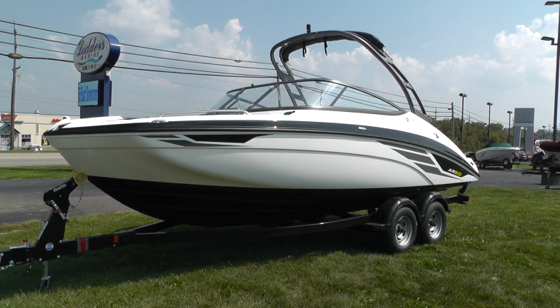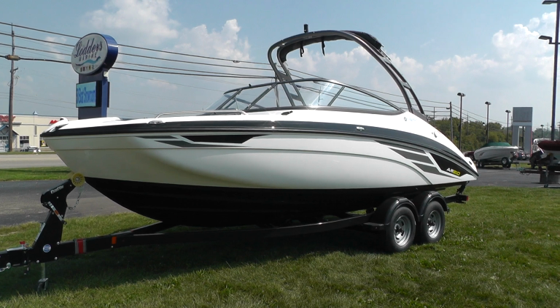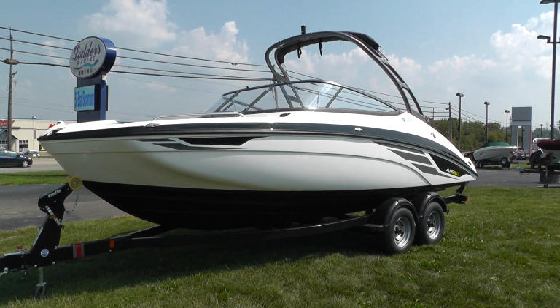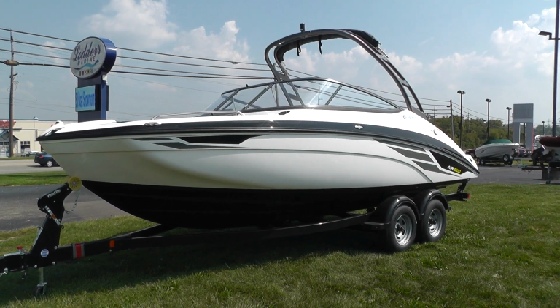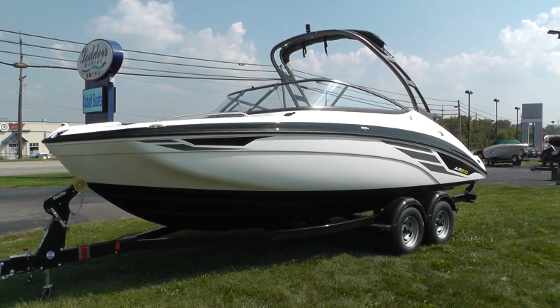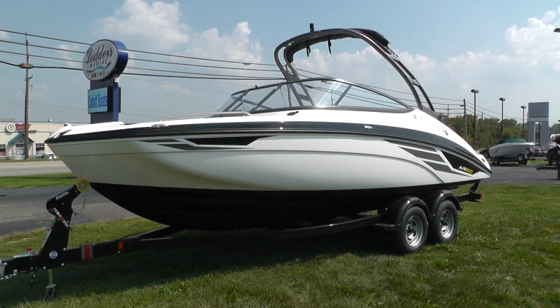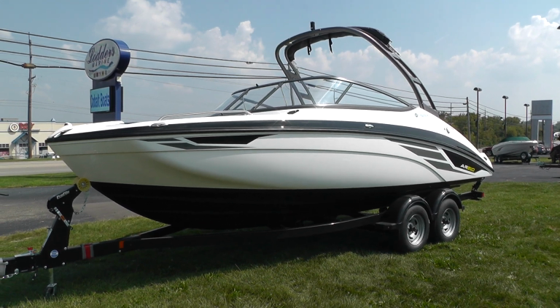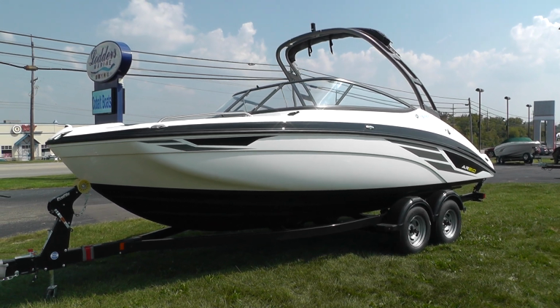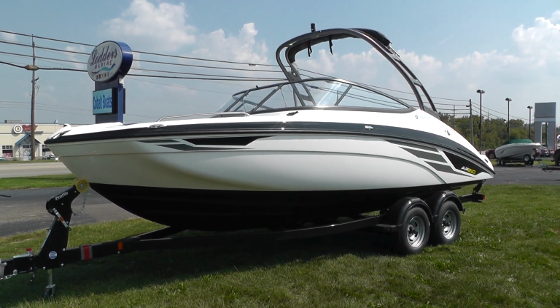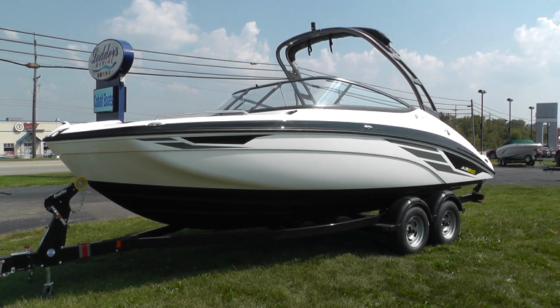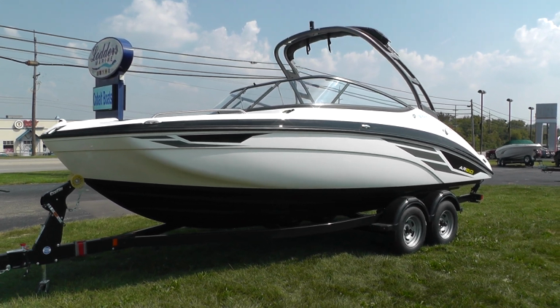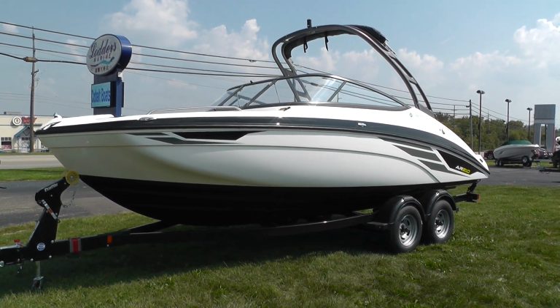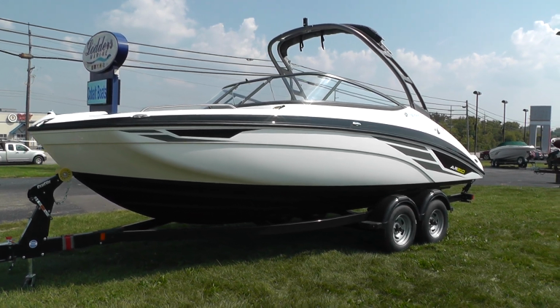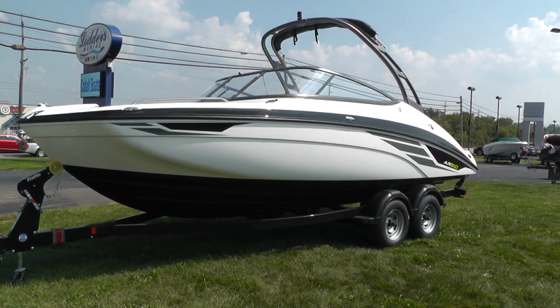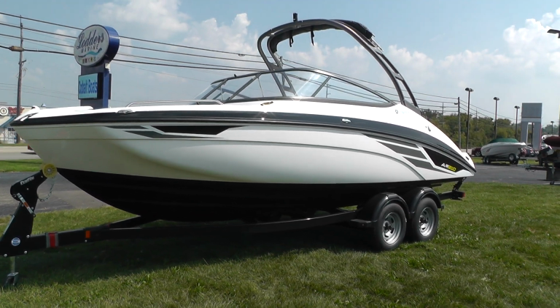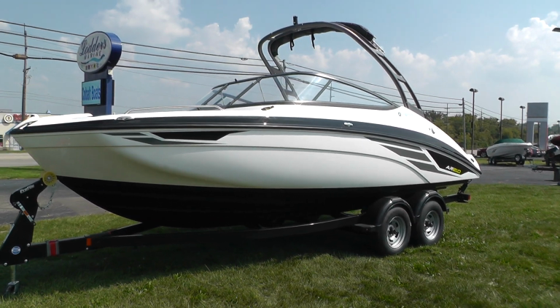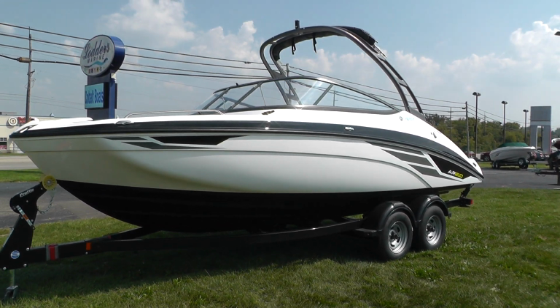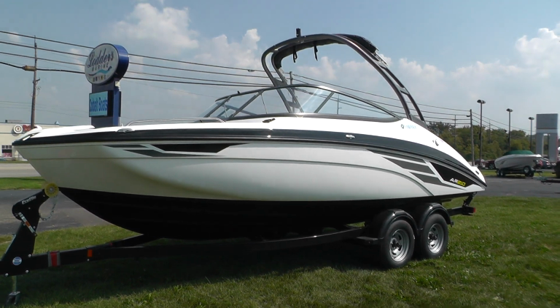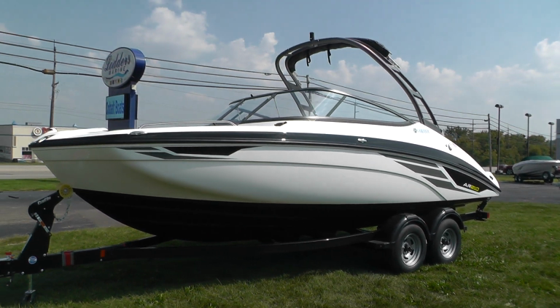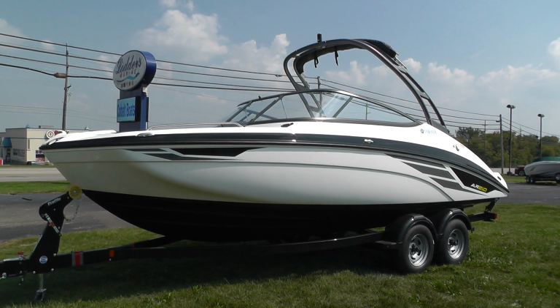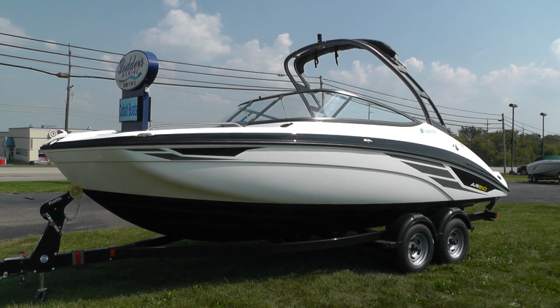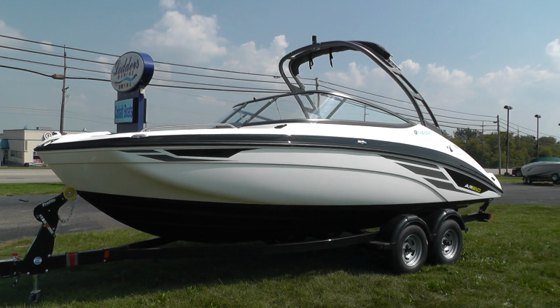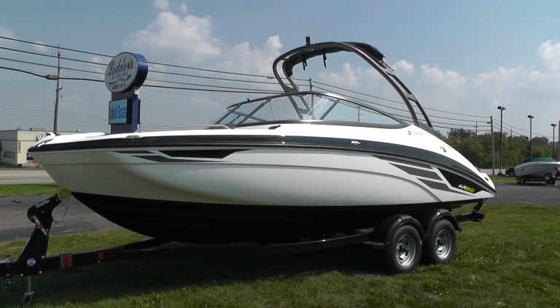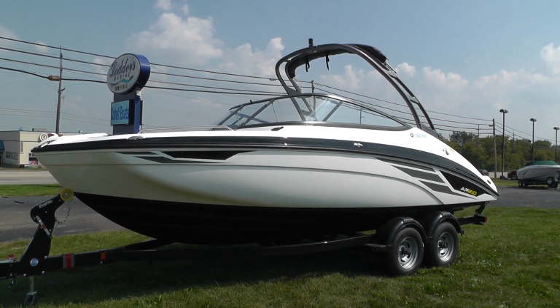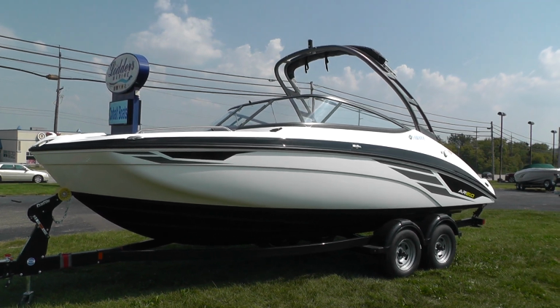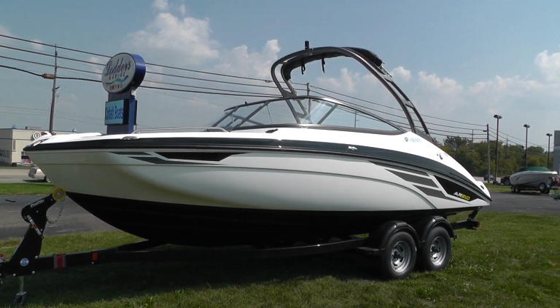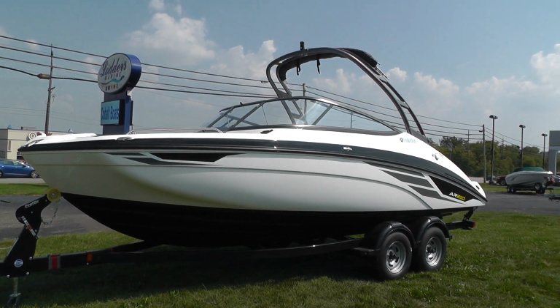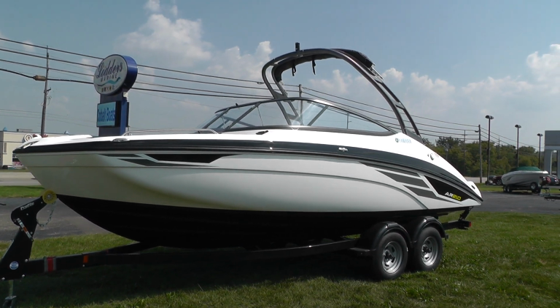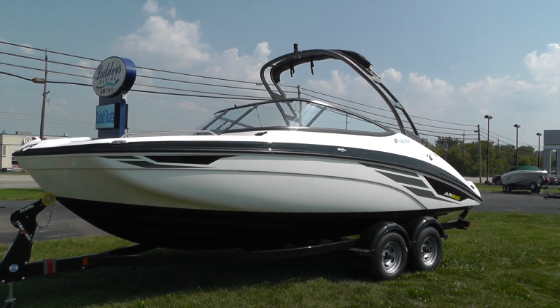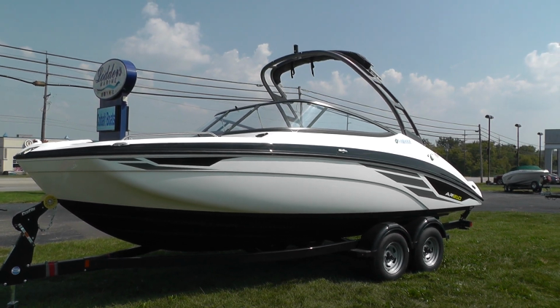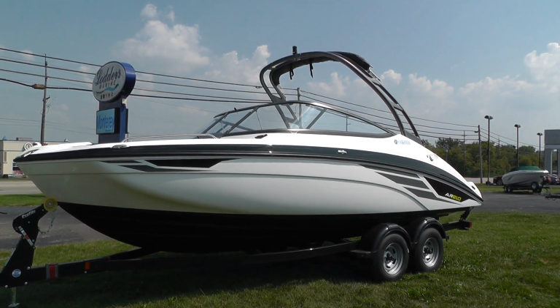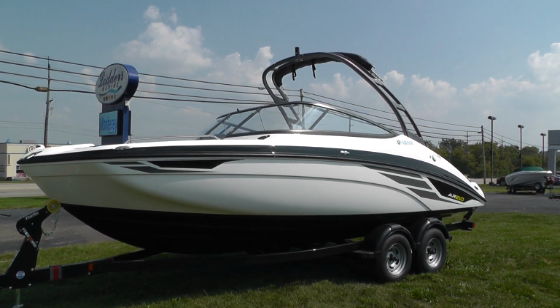Hello everyone, it's Jeff with Loaders Marine. Today we're going to show you this brand new 2018 Yamaha AR210.